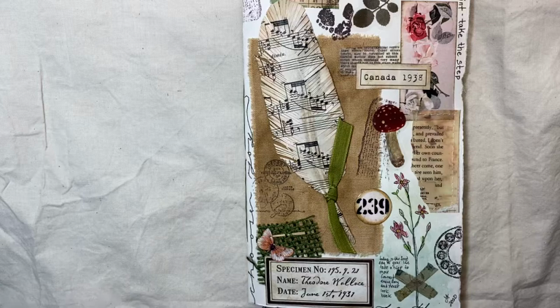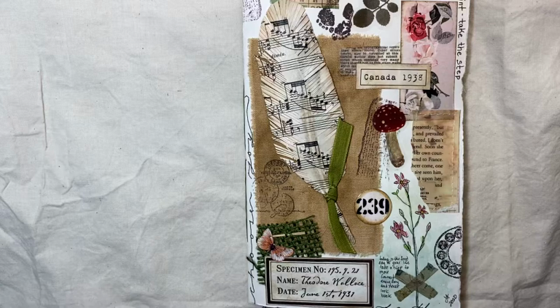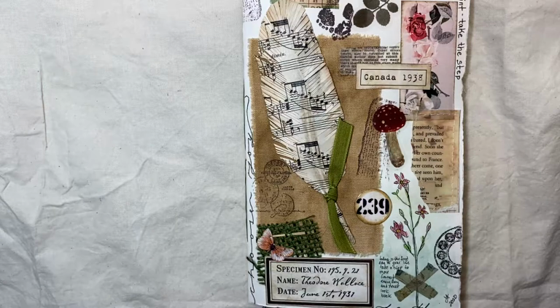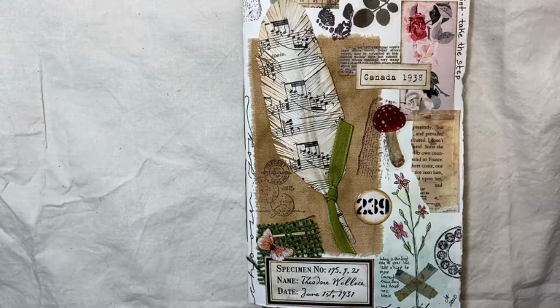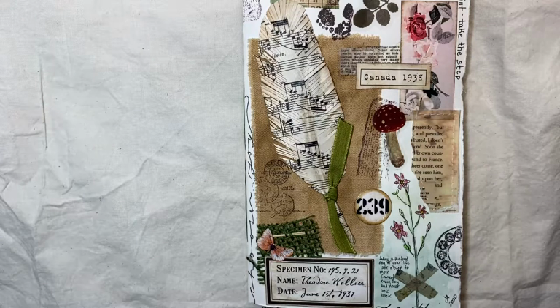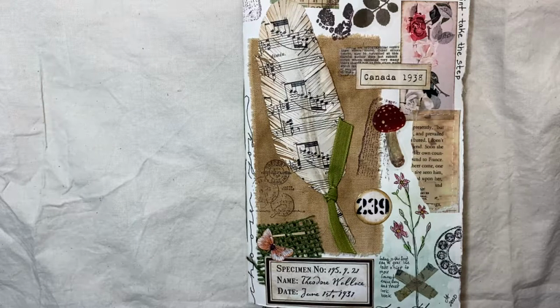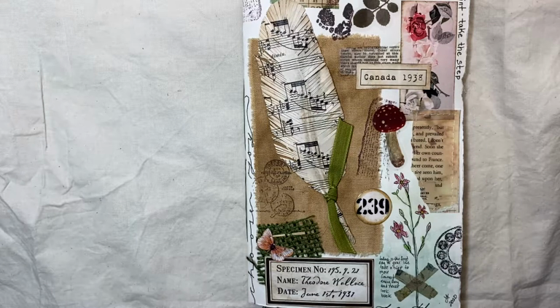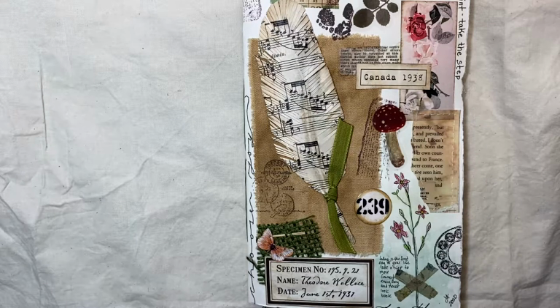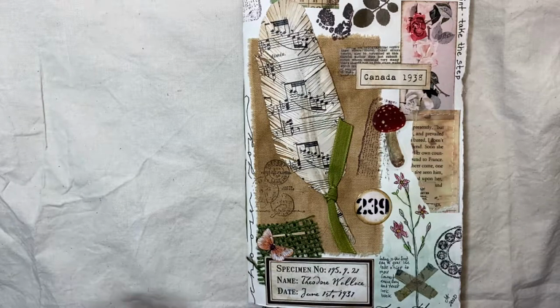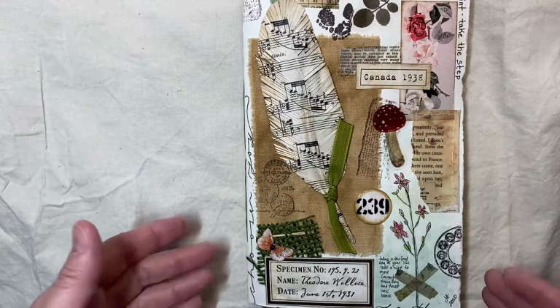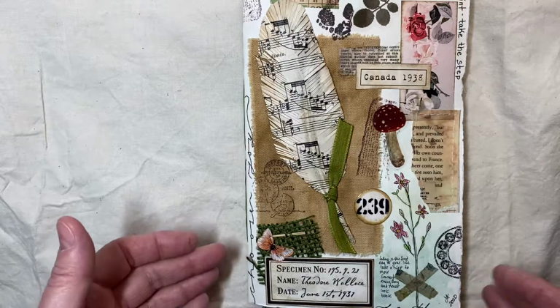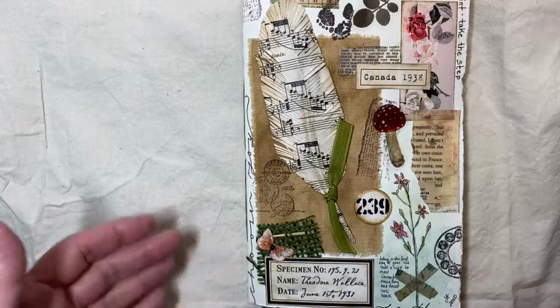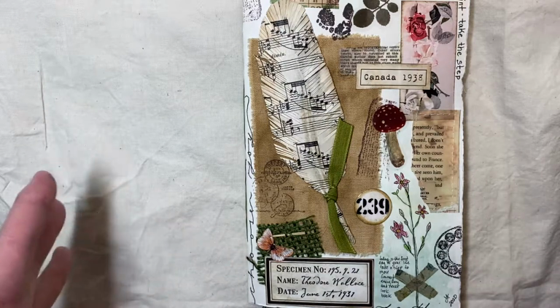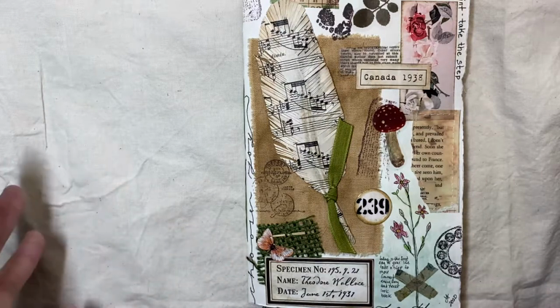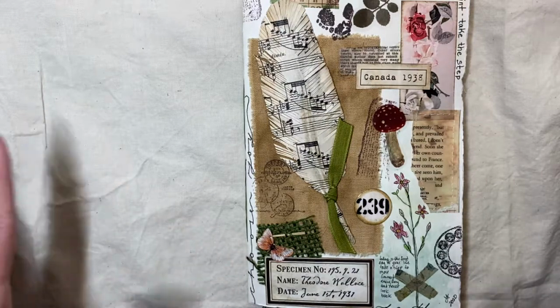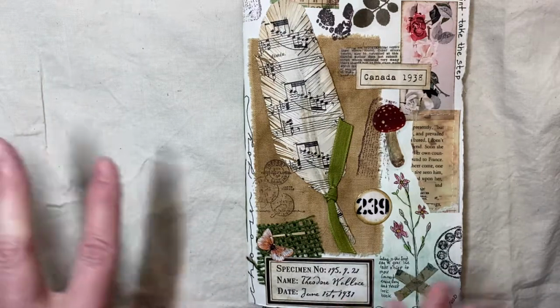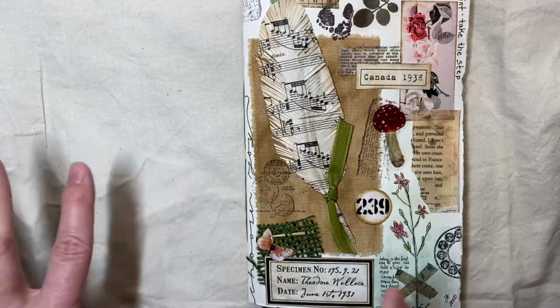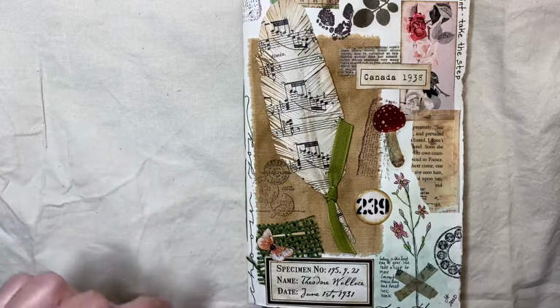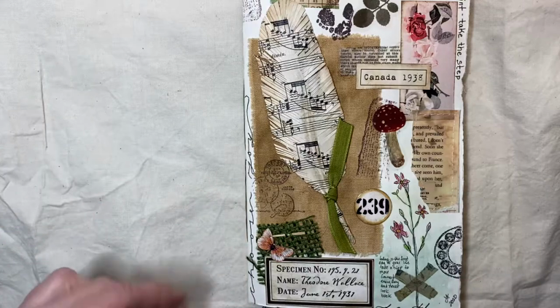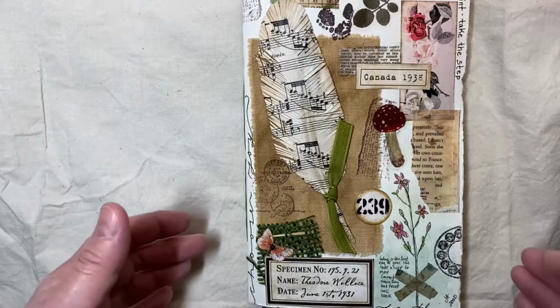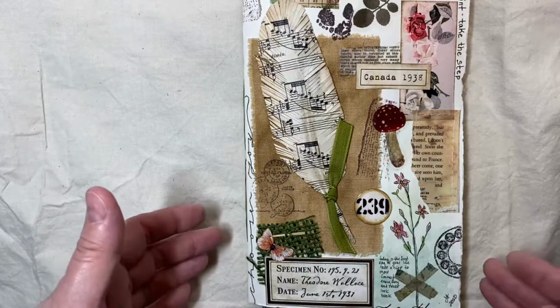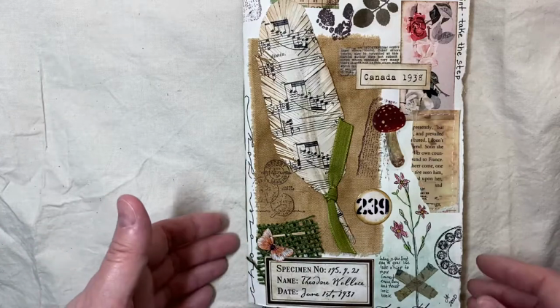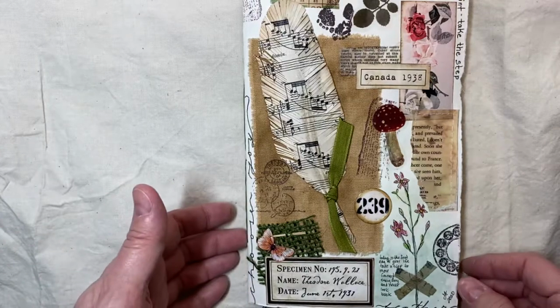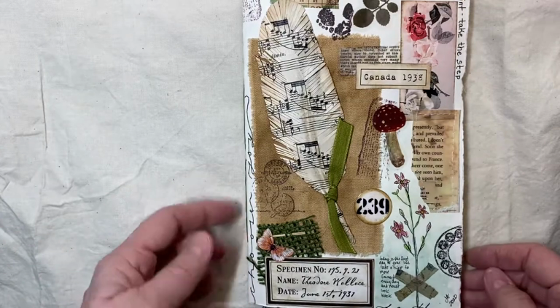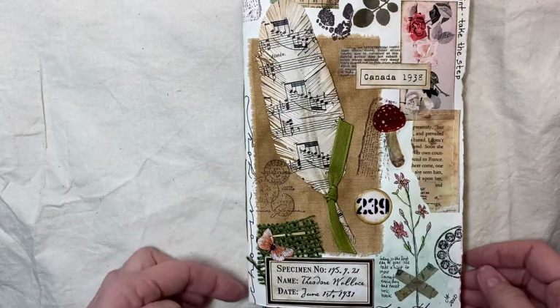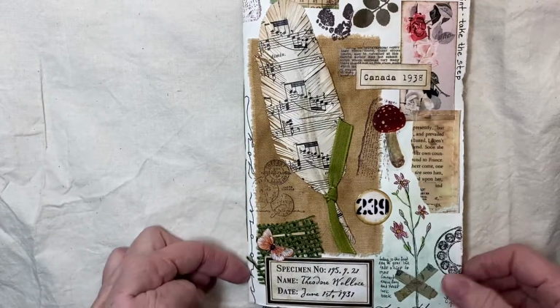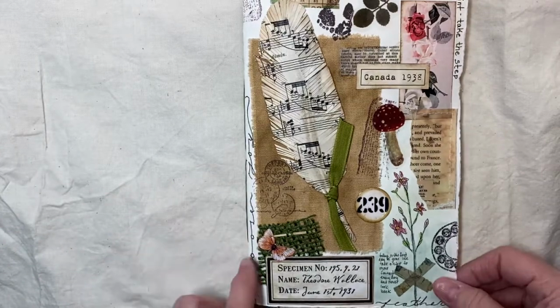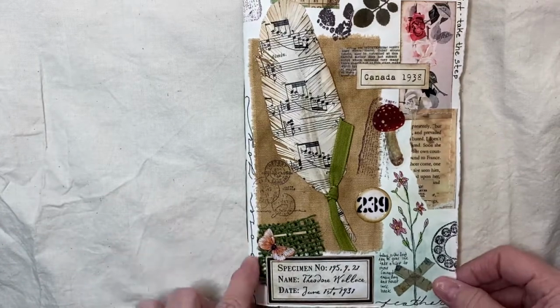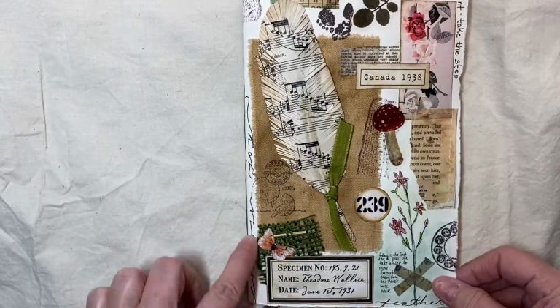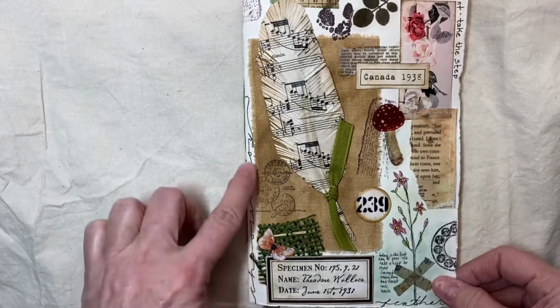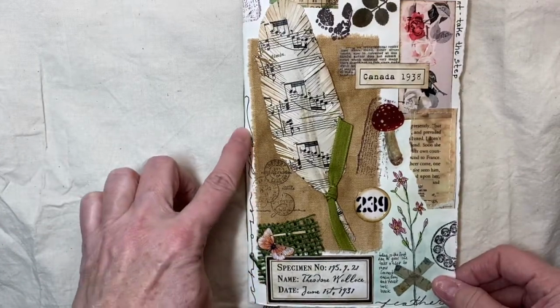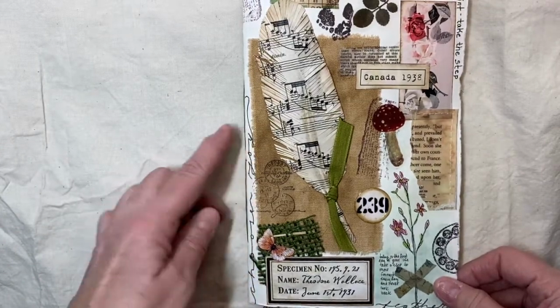Hi everyone. I wanted to try my hand at a little bit of bullet journal mixture with the junk journals. So I put 'Choose Joy' down the side here.